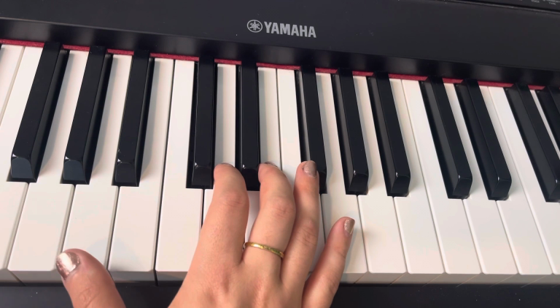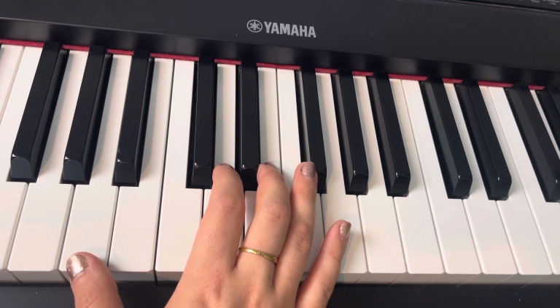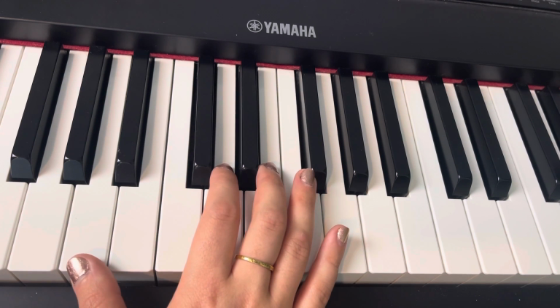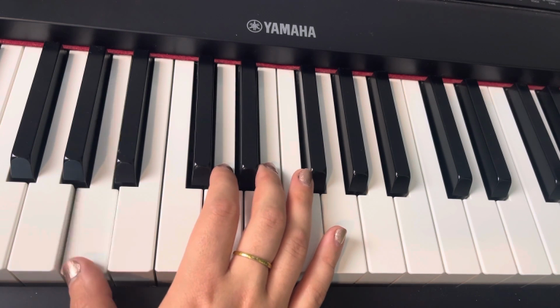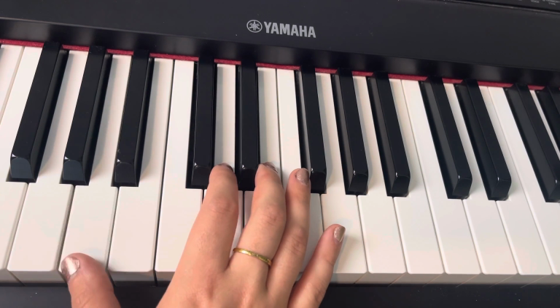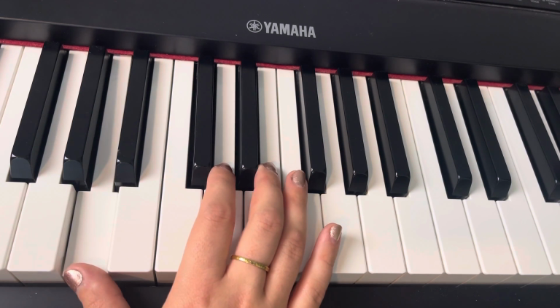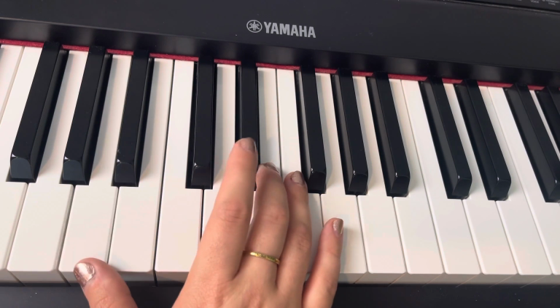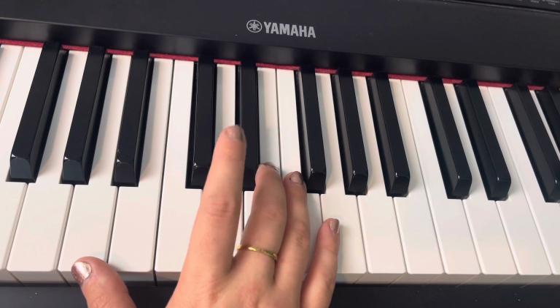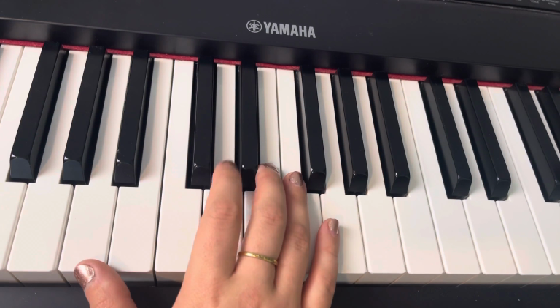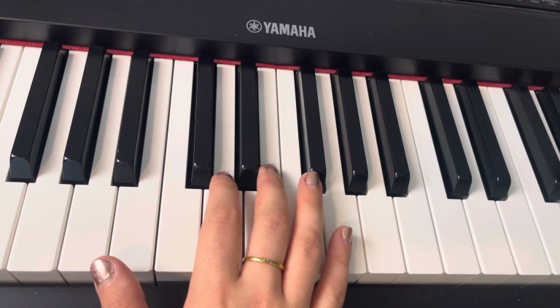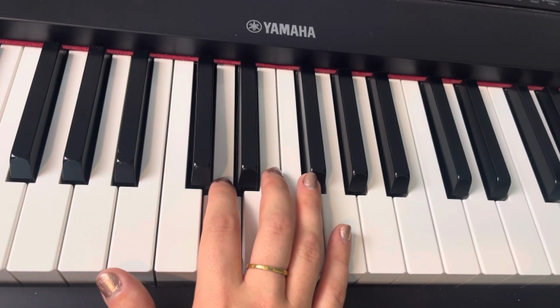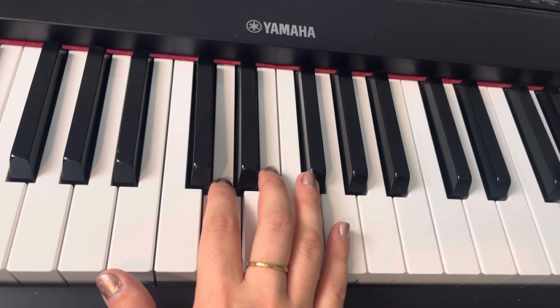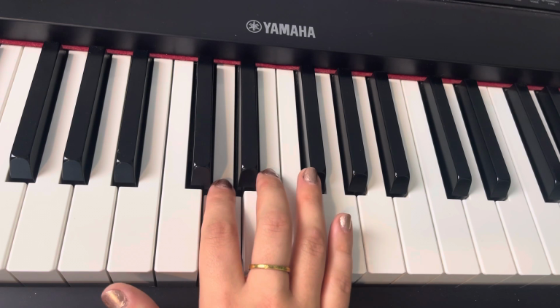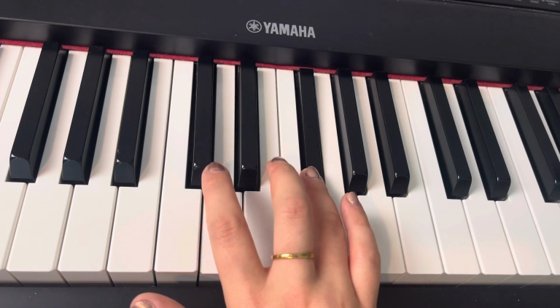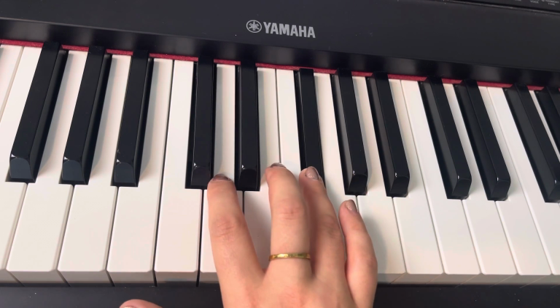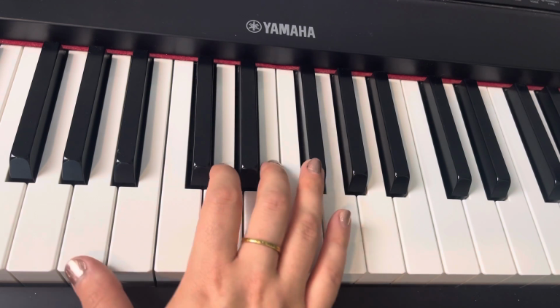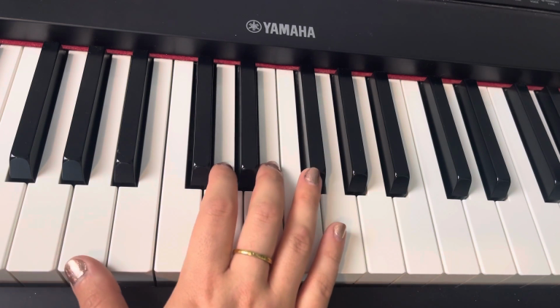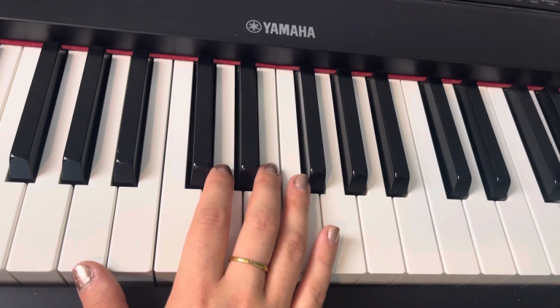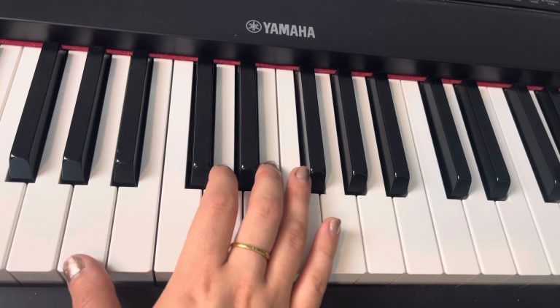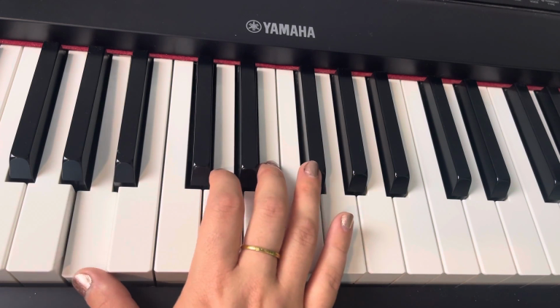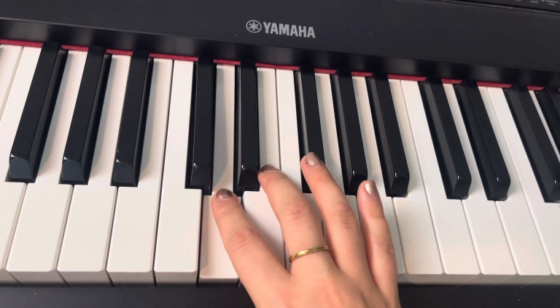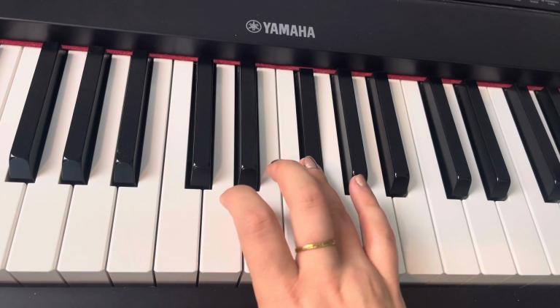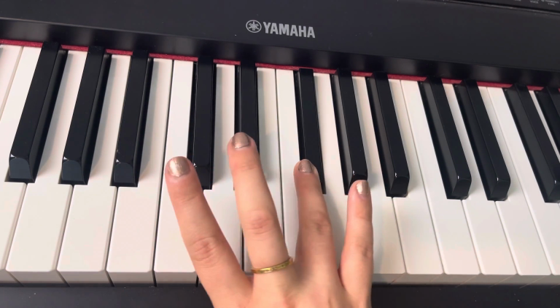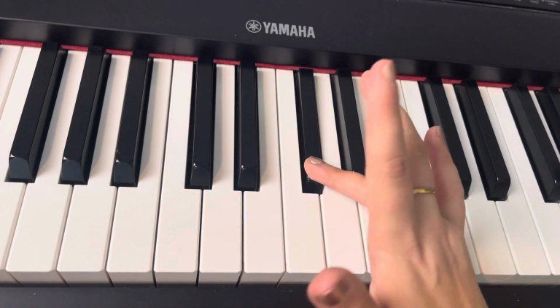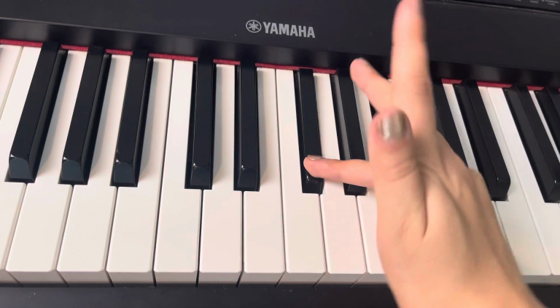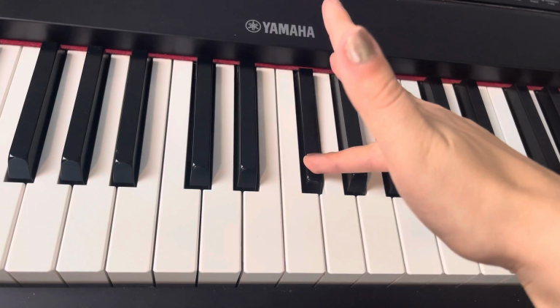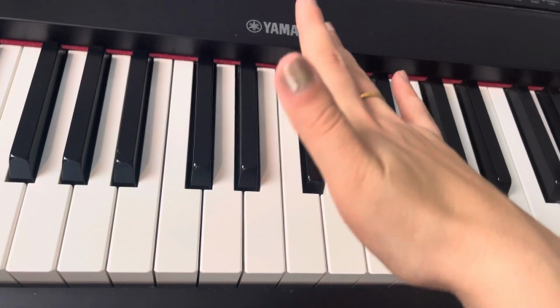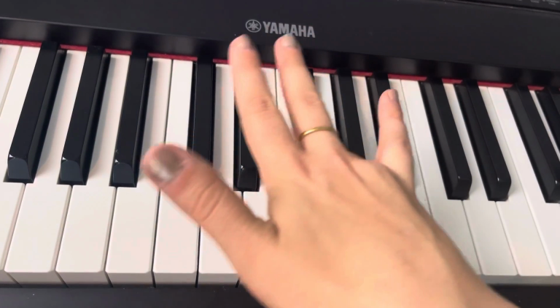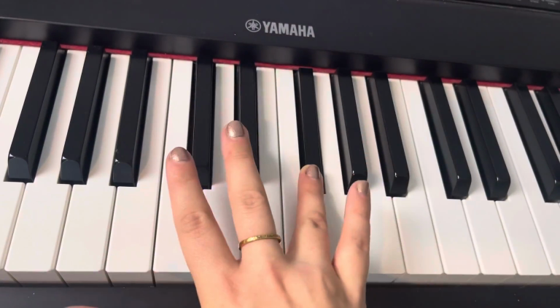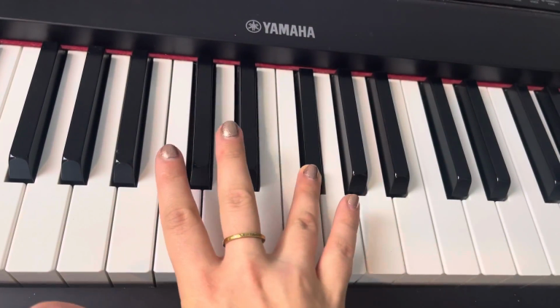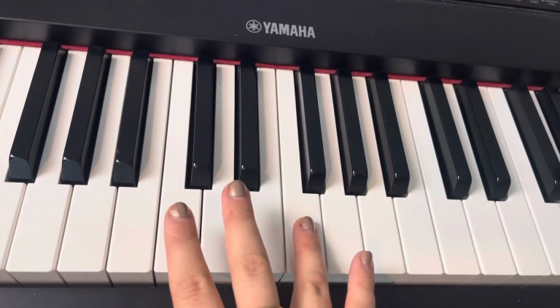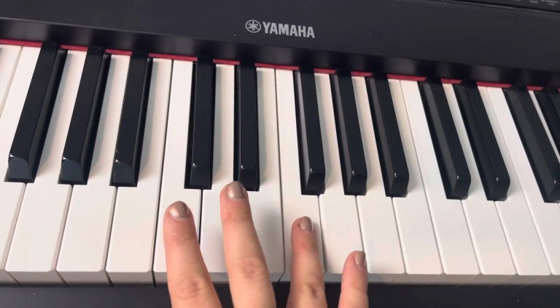So we're going to start with finger one, one, then jump up to two, four. There's a lot of jumping. And four is on F sharp, which is that black key — F sharp instead of F.